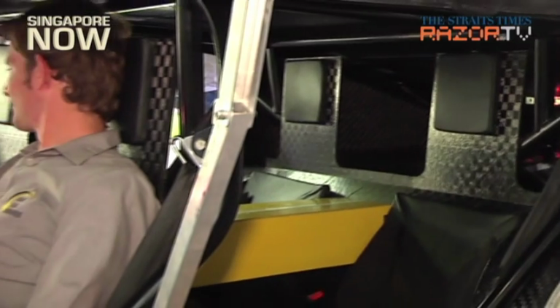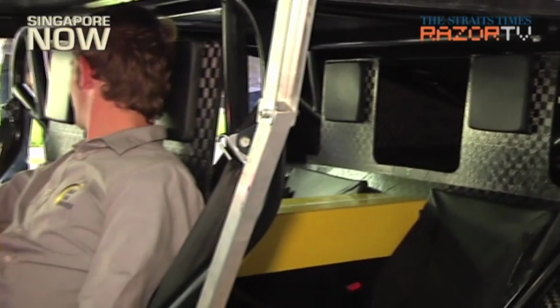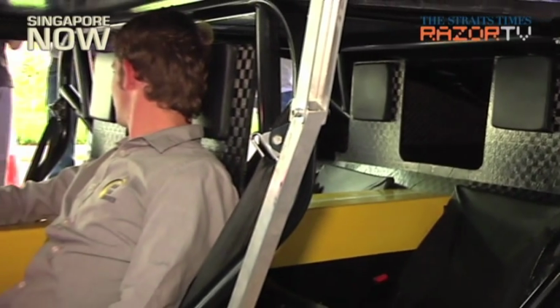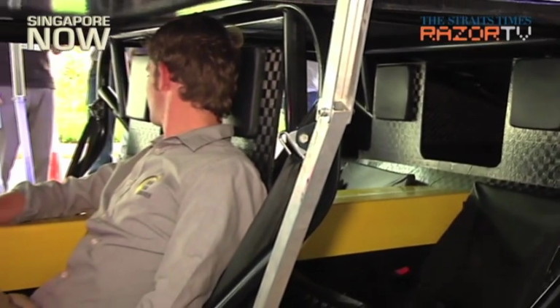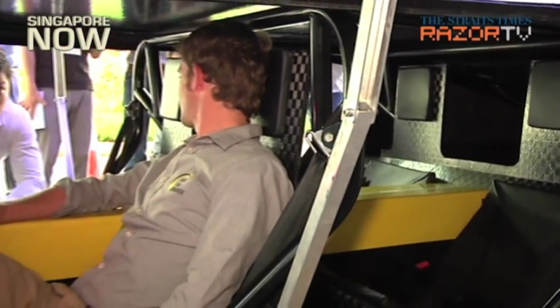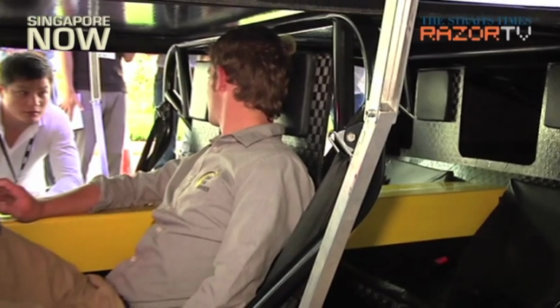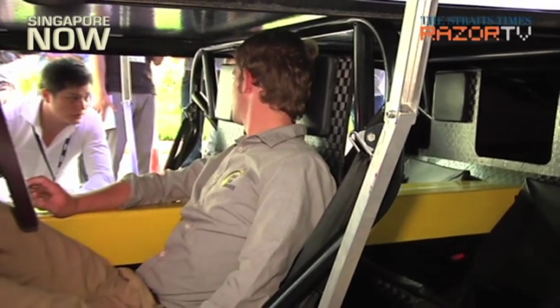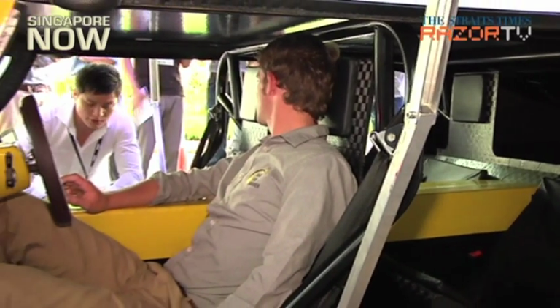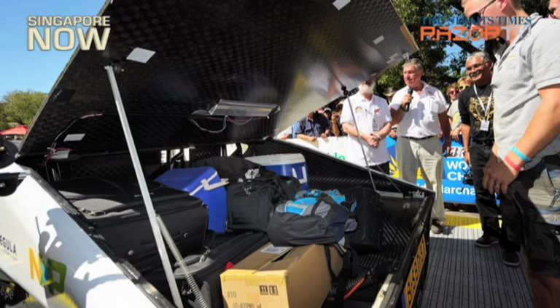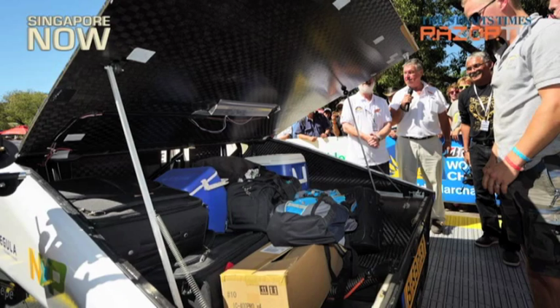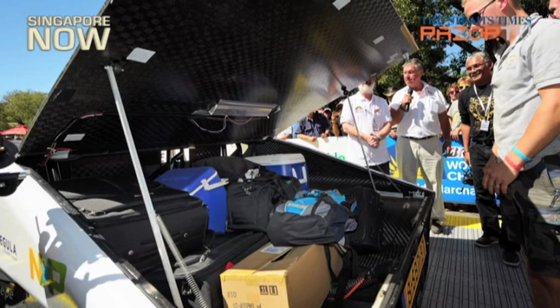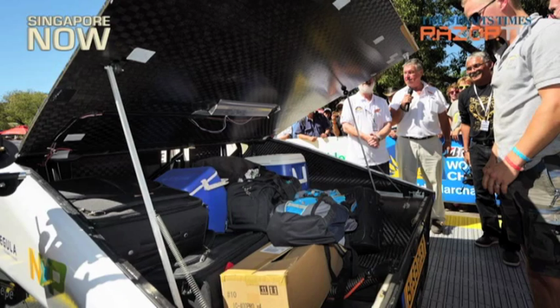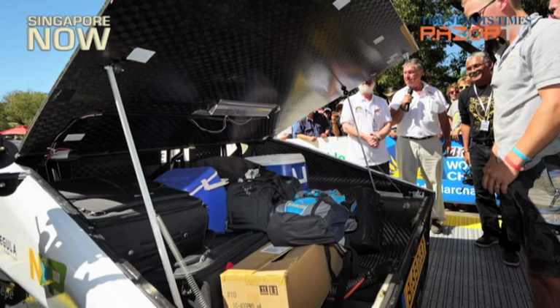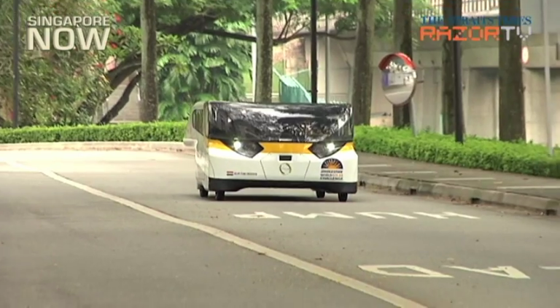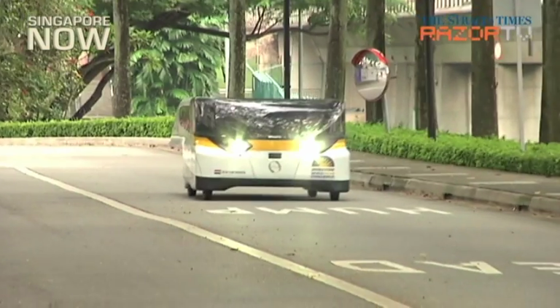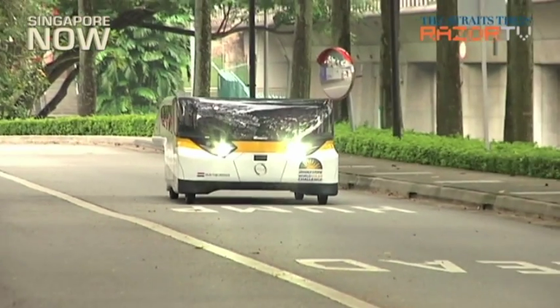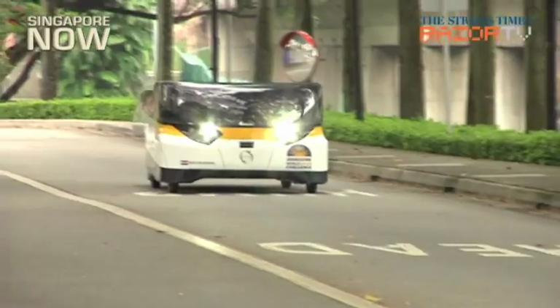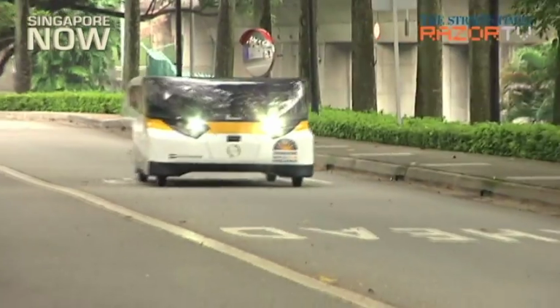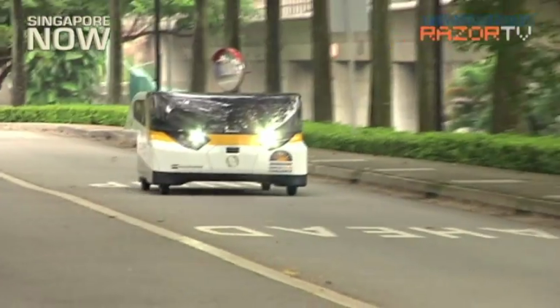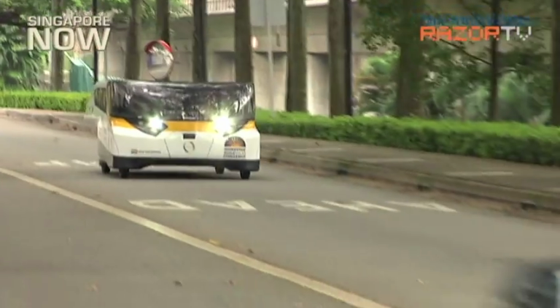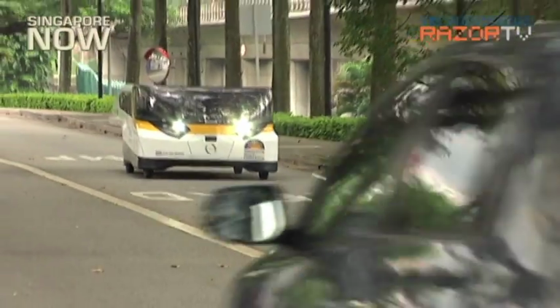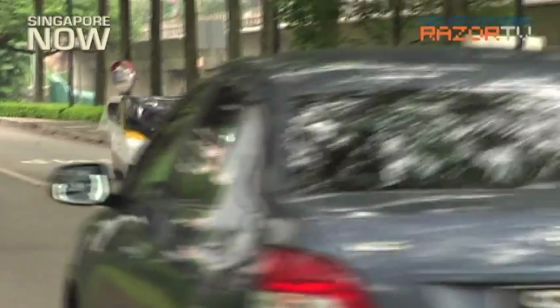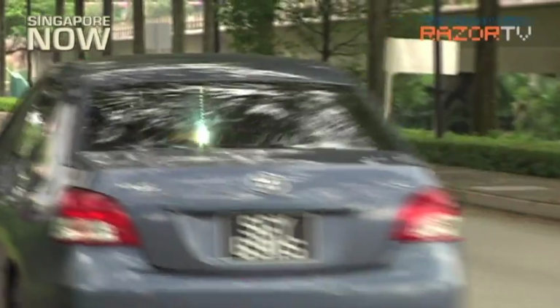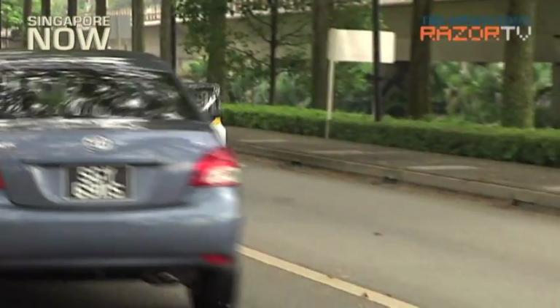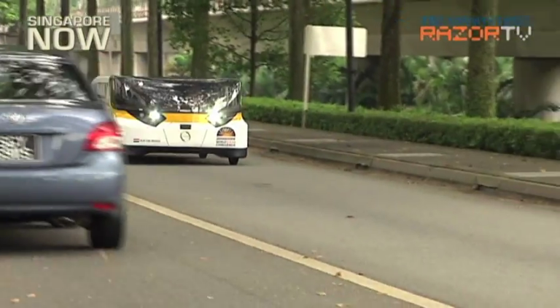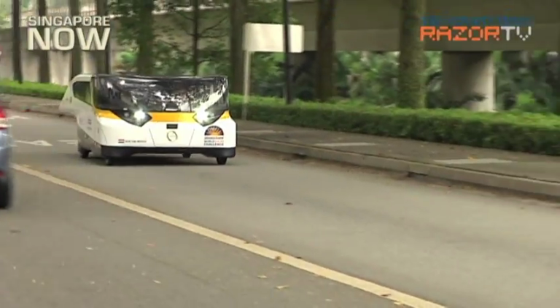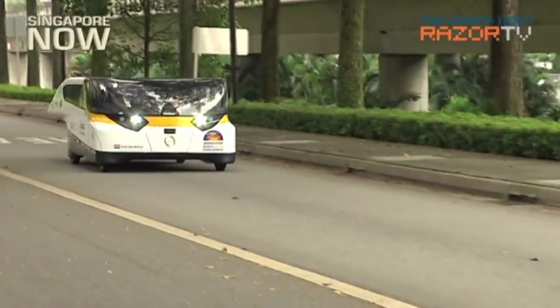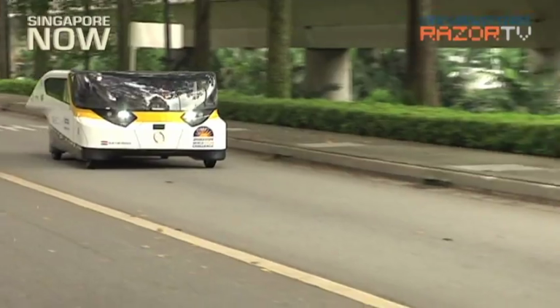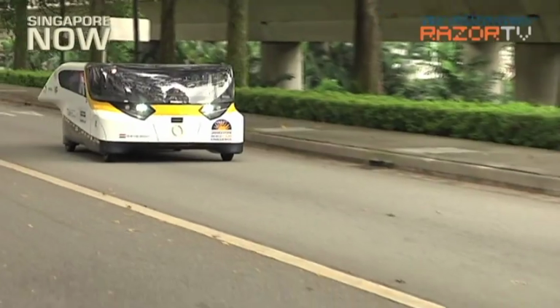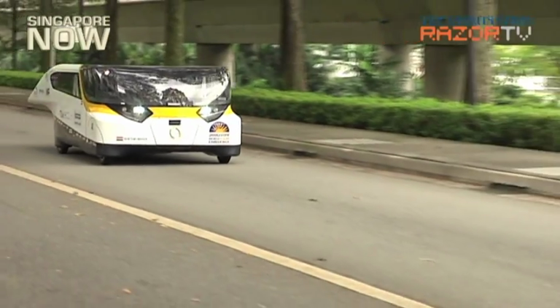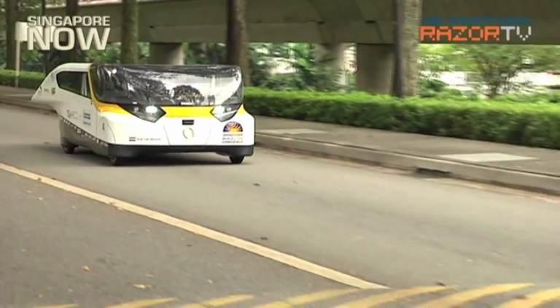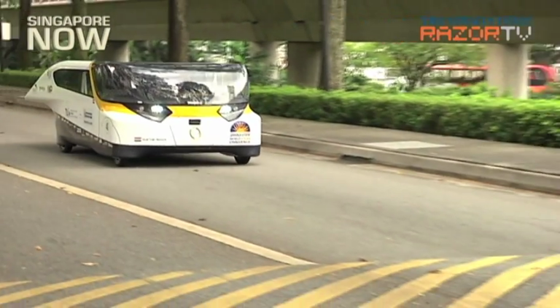Despite its small size, this solar car can apparently fit up to 15 golf bags in its boot. Its makers declined to reveal its cost, but told Razor TV that it would probably cost about $100,000 each if it can be mass manufactured.